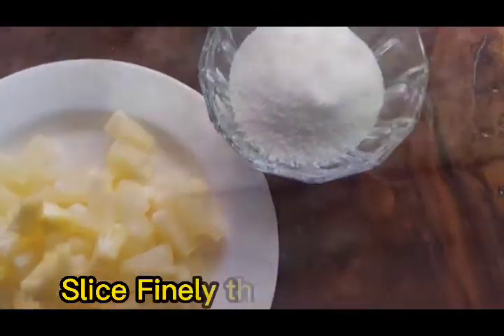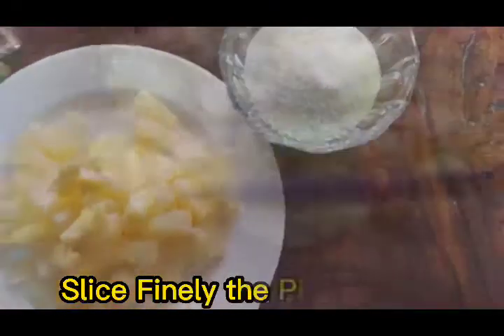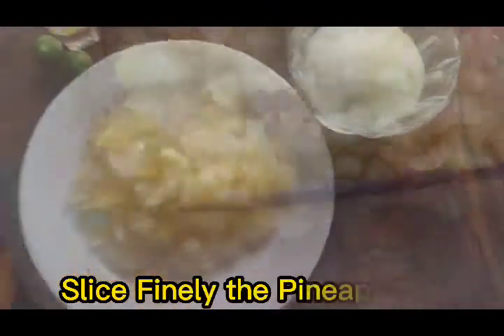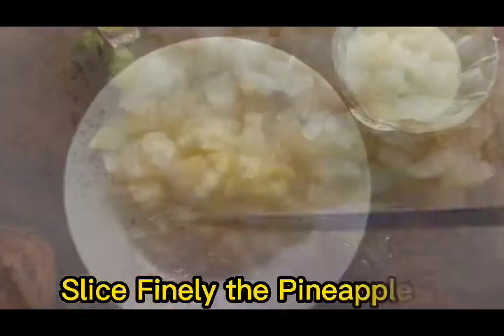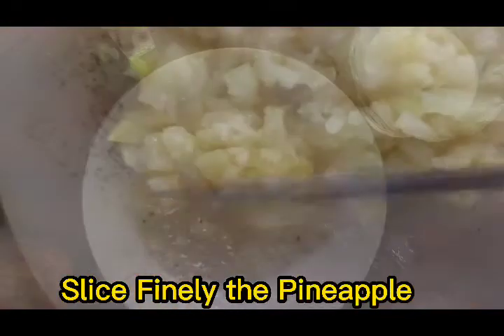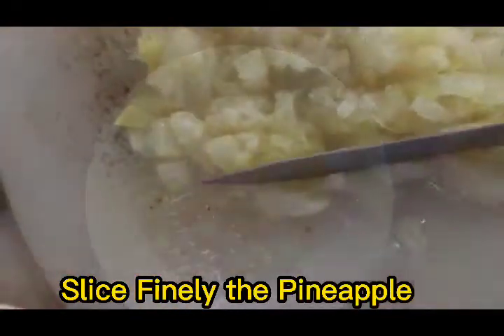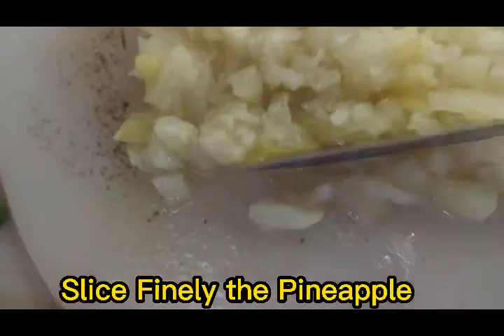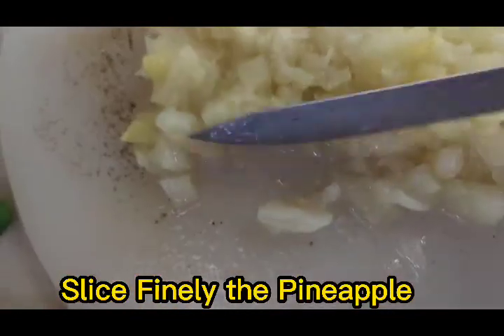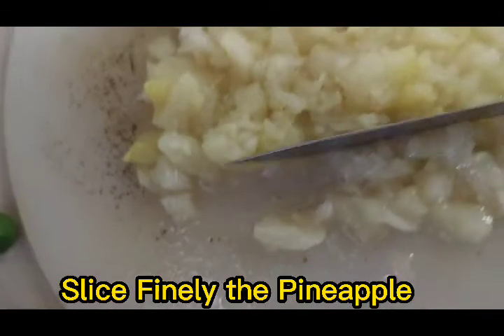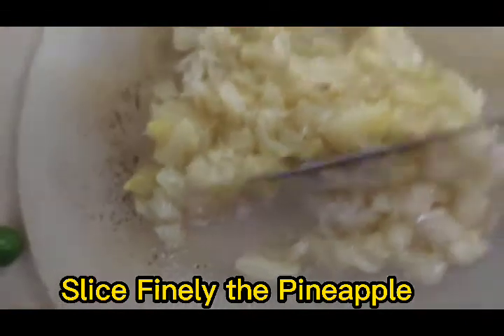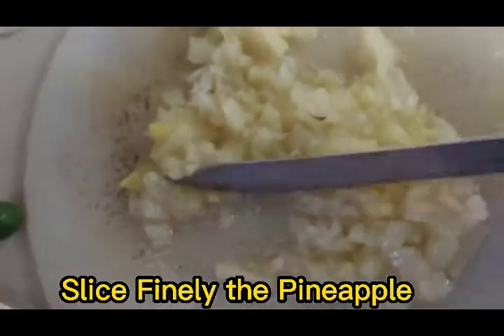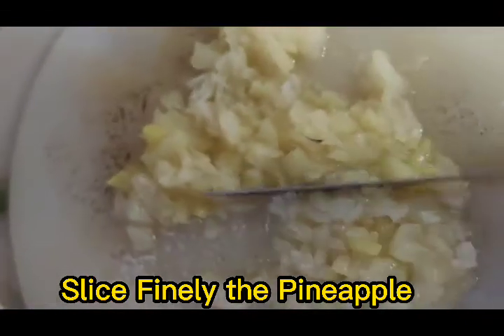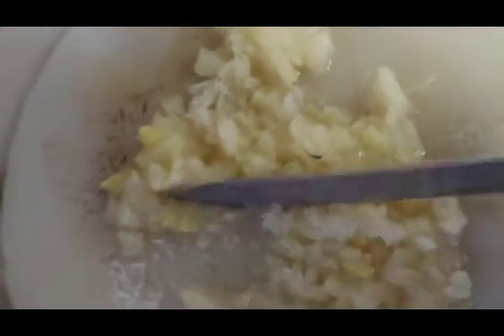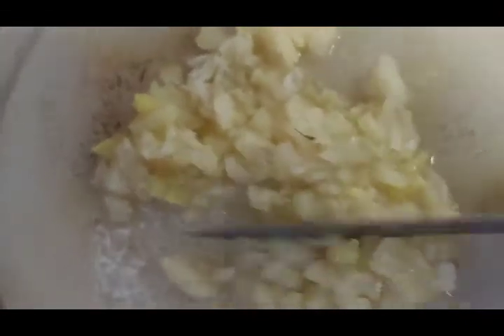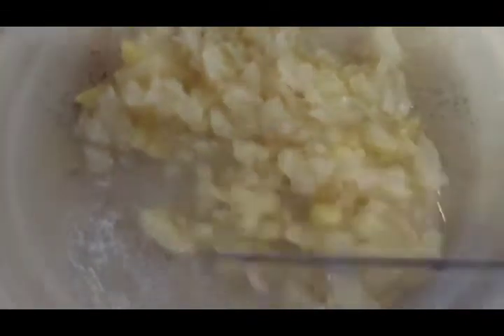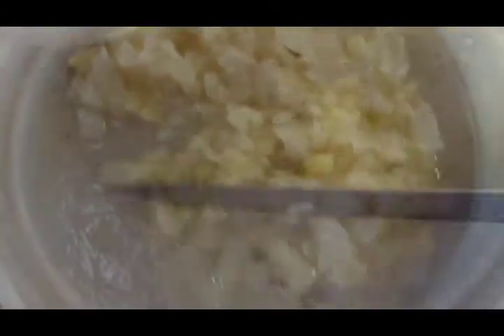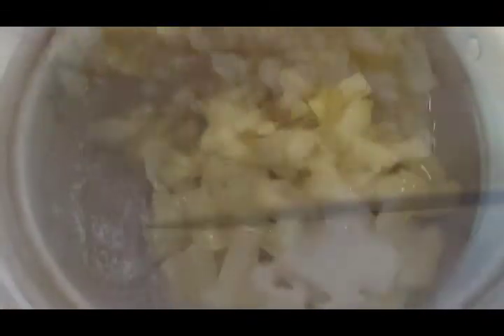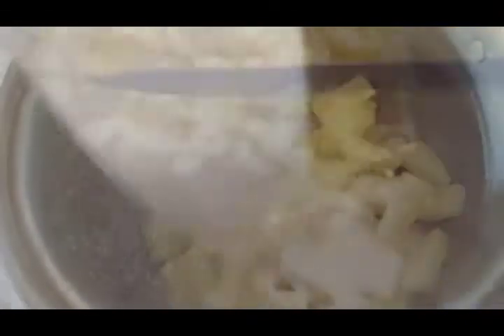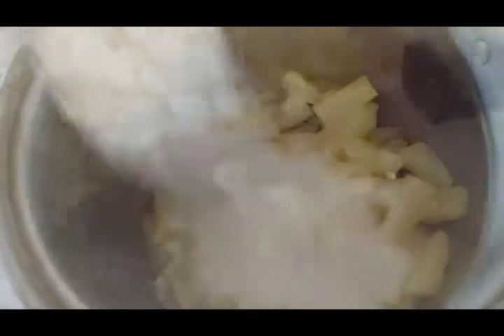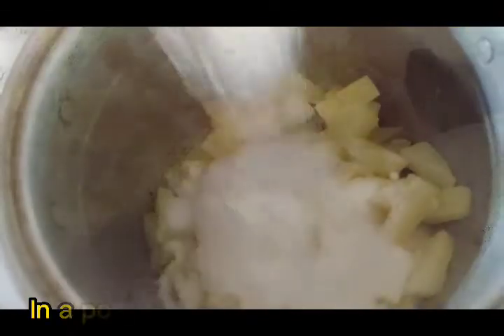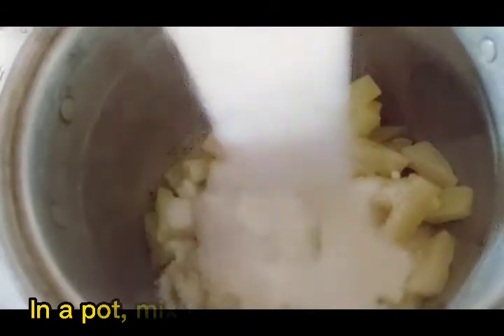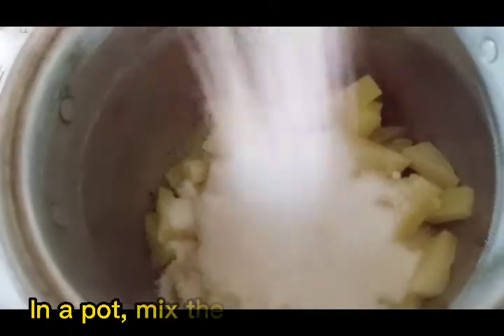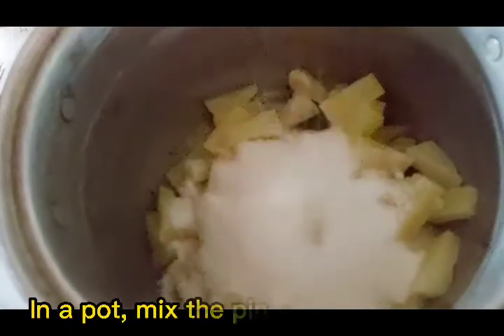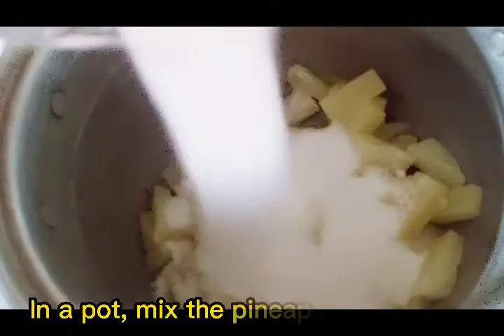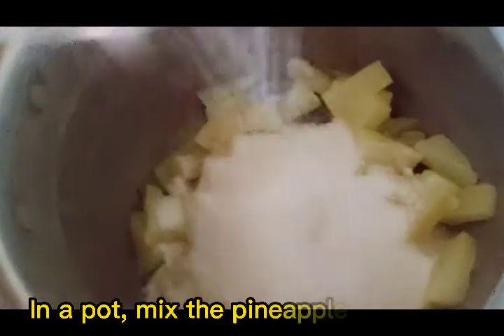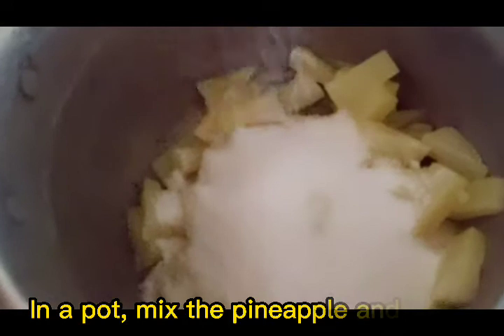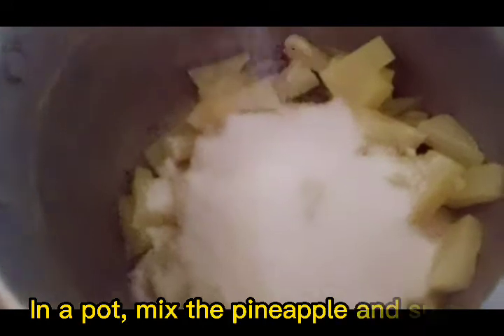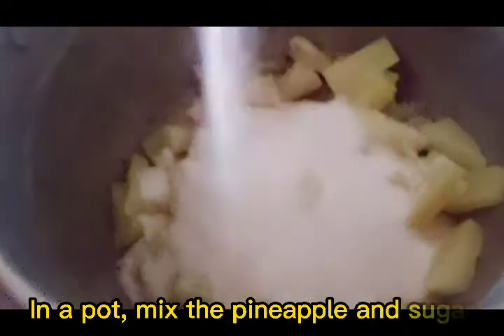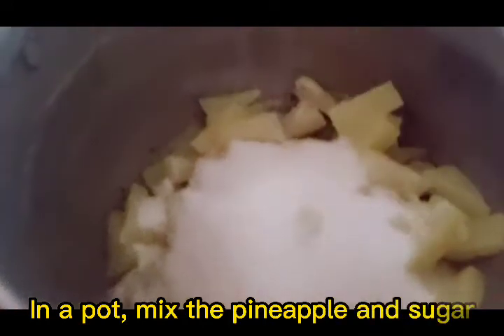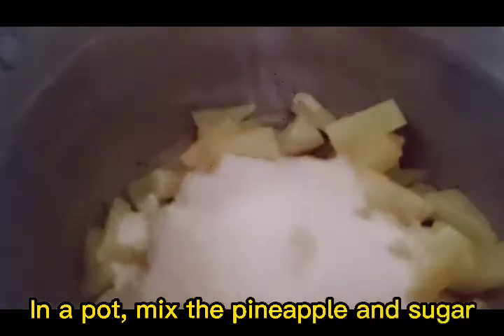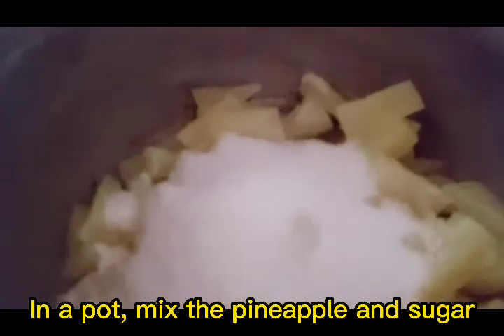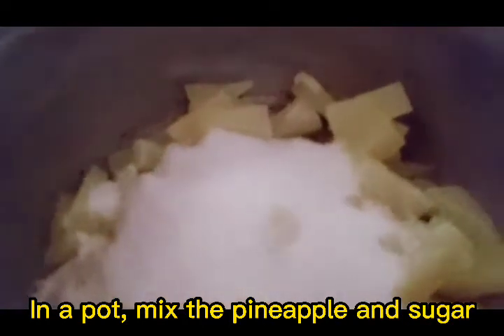Make sure to slice the pineapple finely. Then in a pot, mix the pineapple and the sugar together.